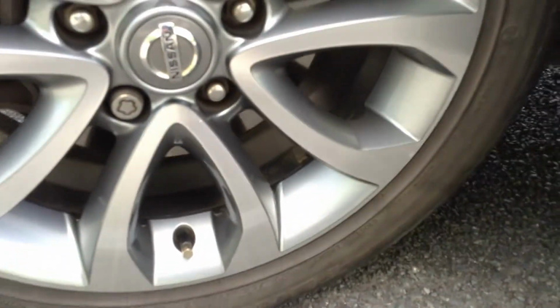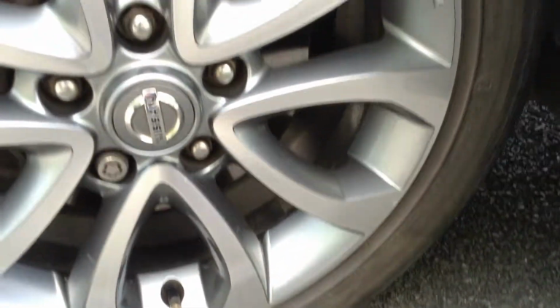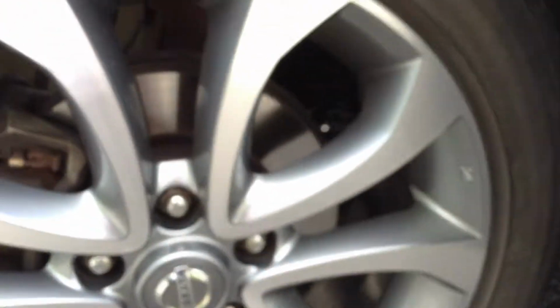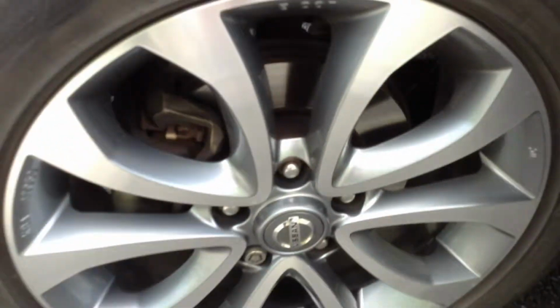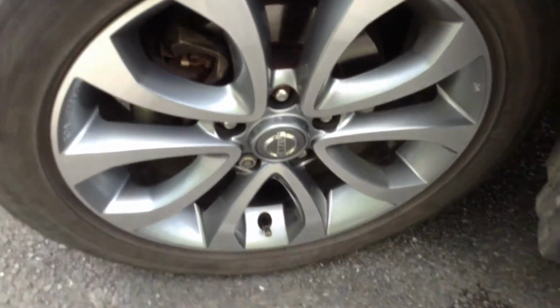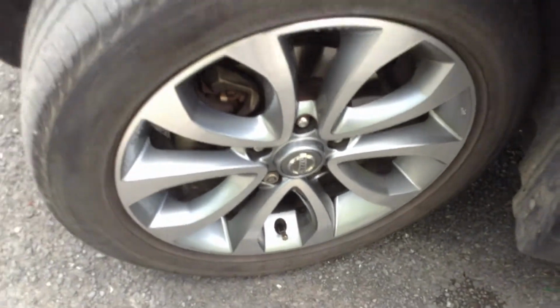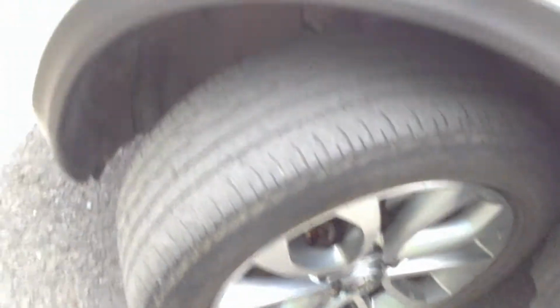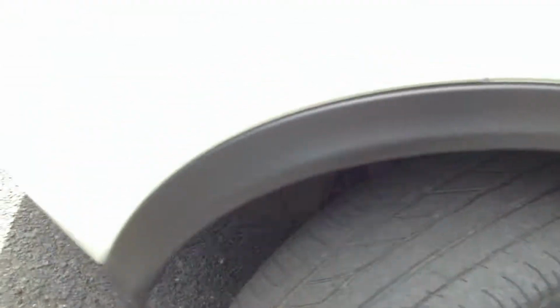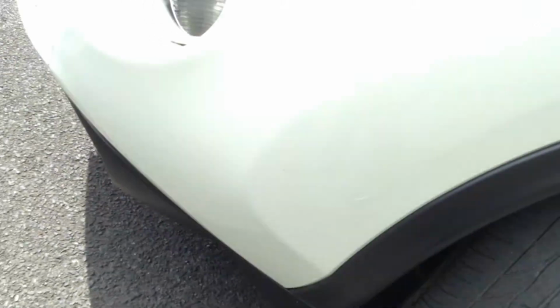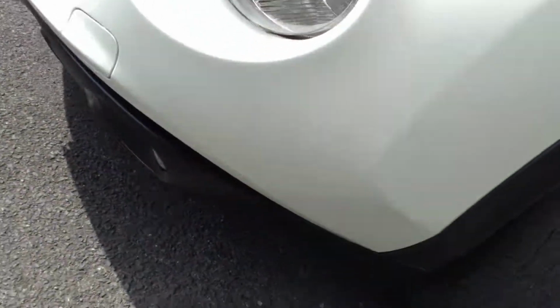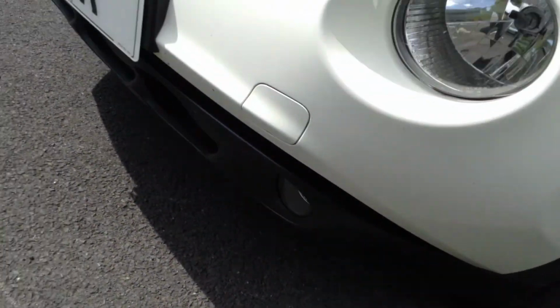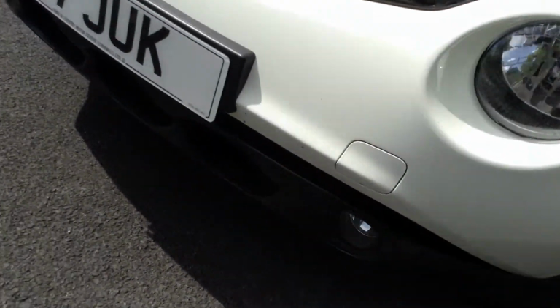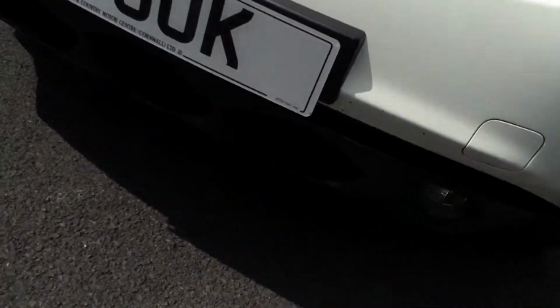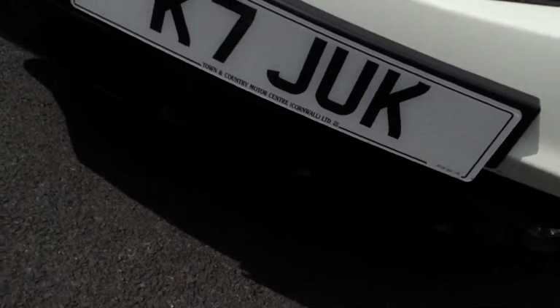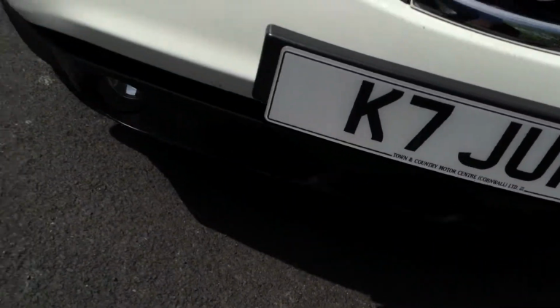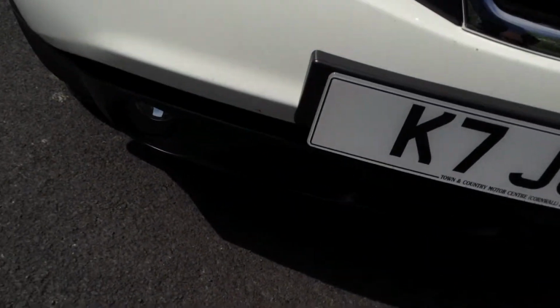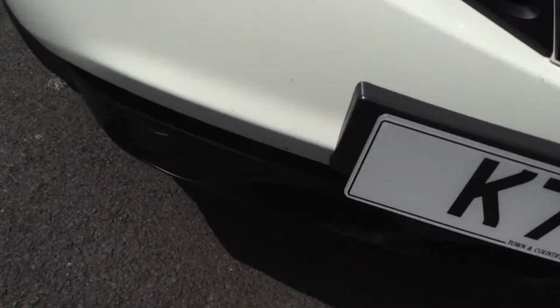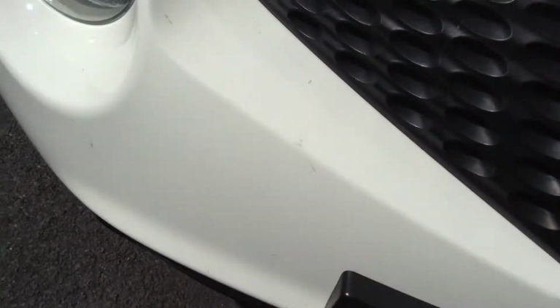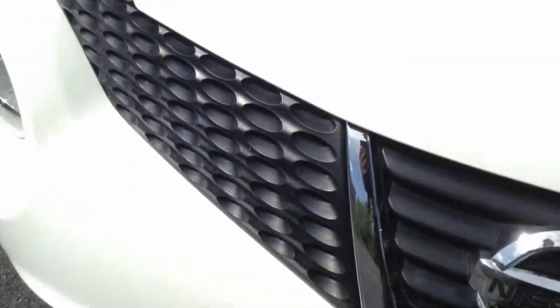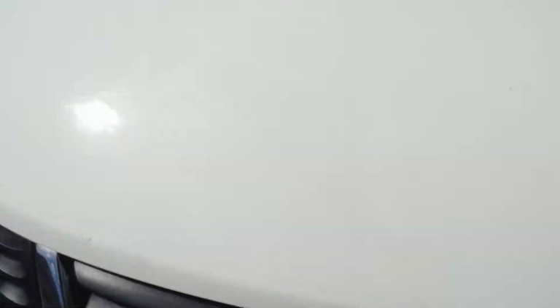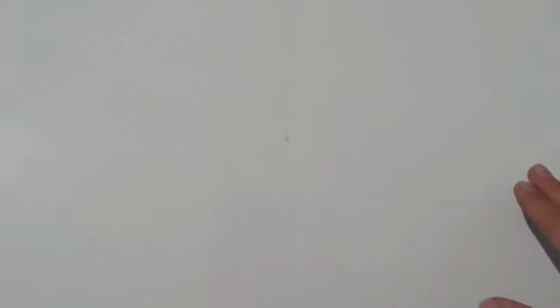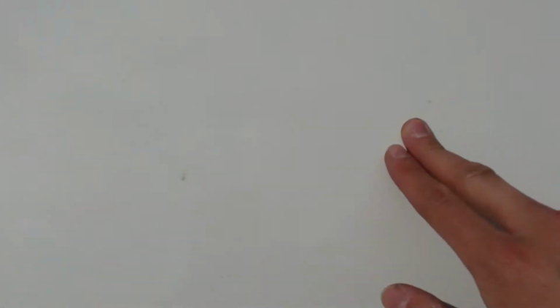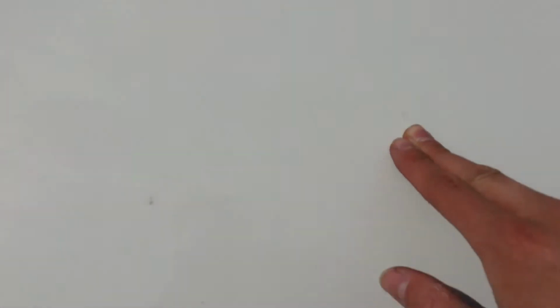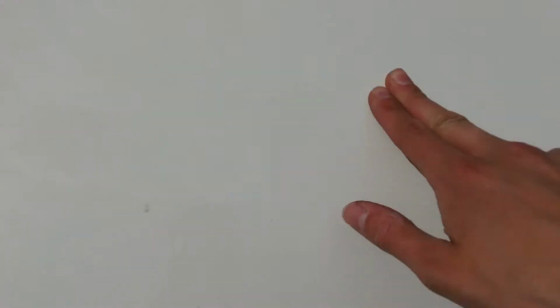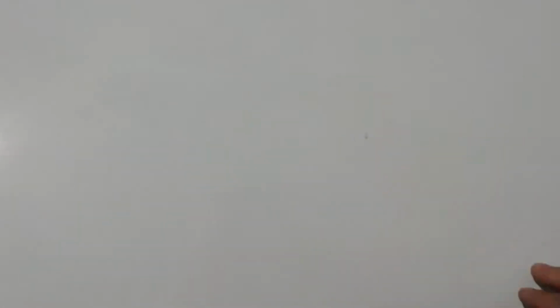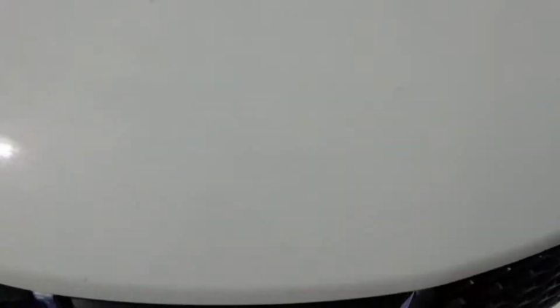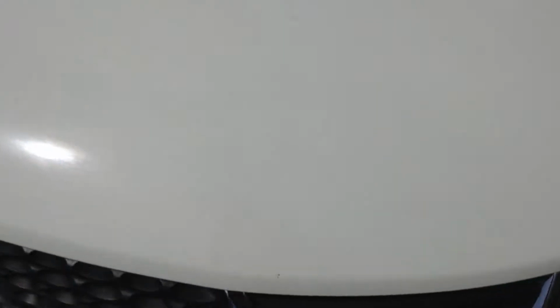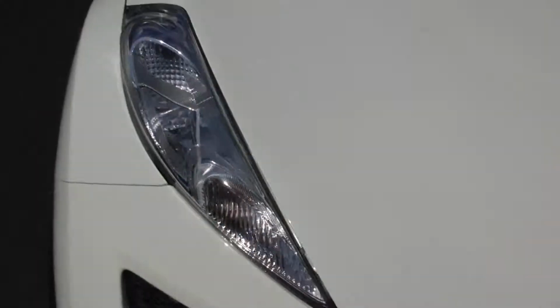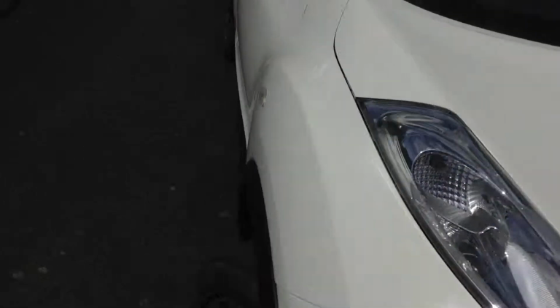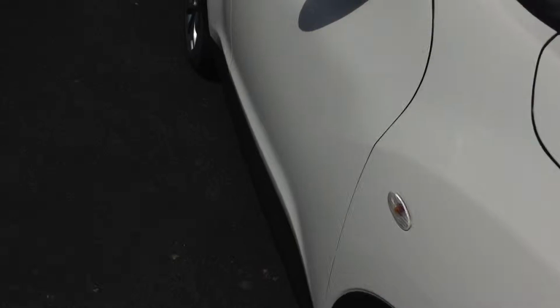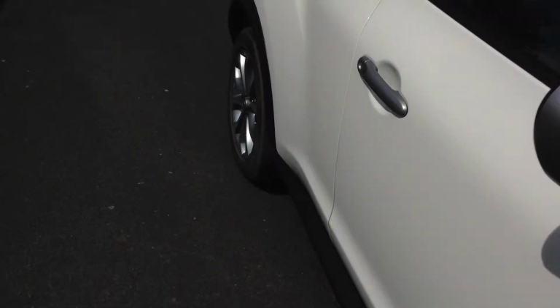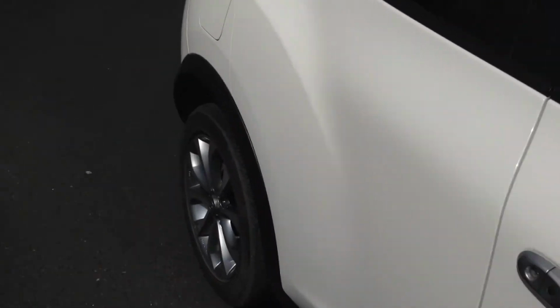Moving to the front end of the vehicle — absolutely immaculate, no signs of any damage. There are just one or two minor stone chips on the front and on the bonnet, but it's an immaculate car overall.